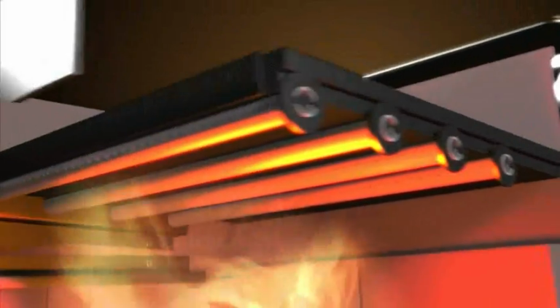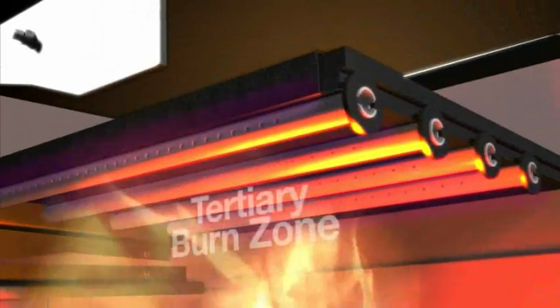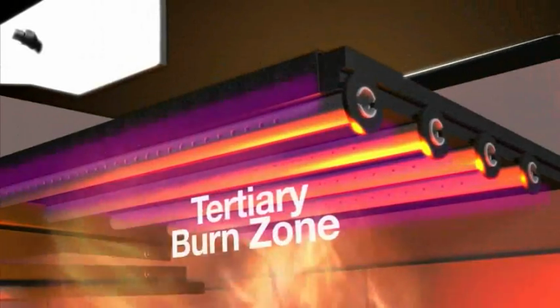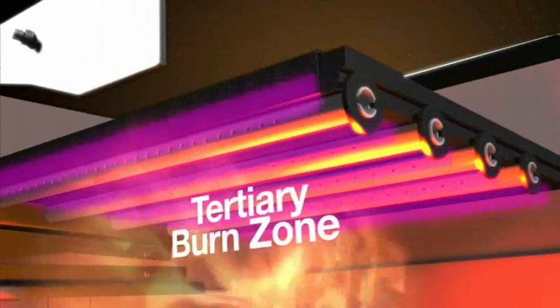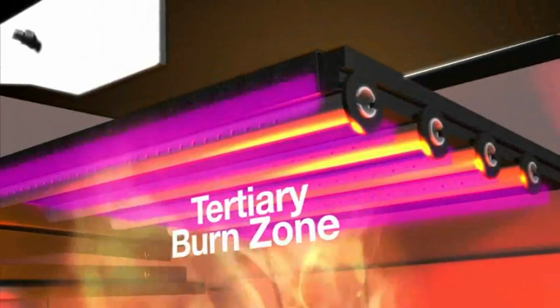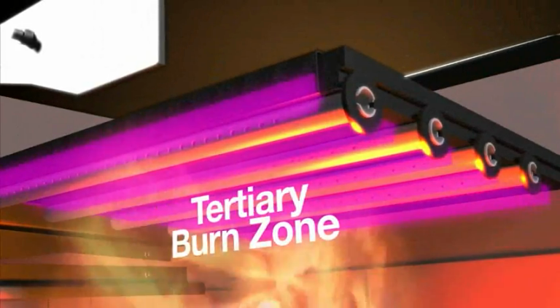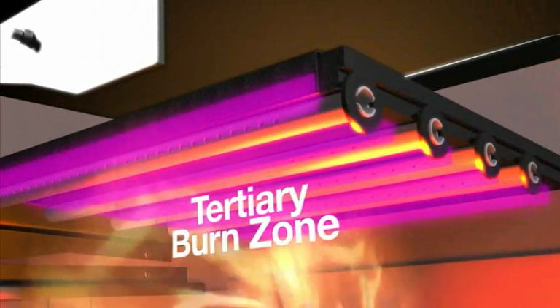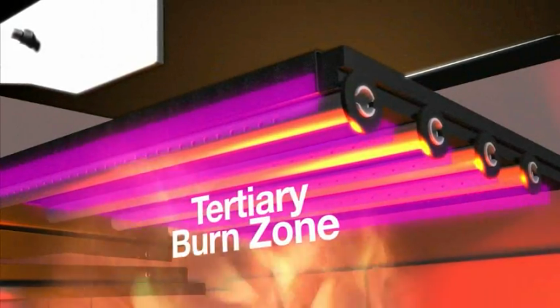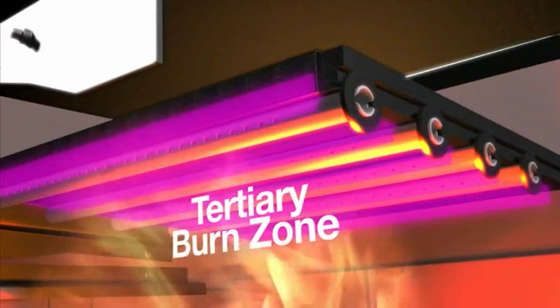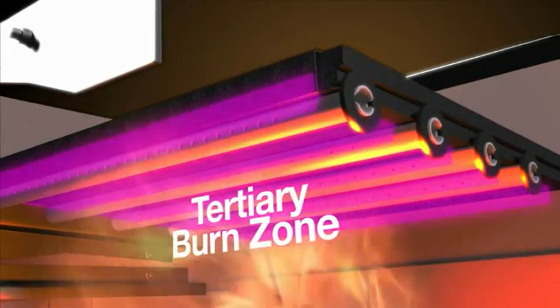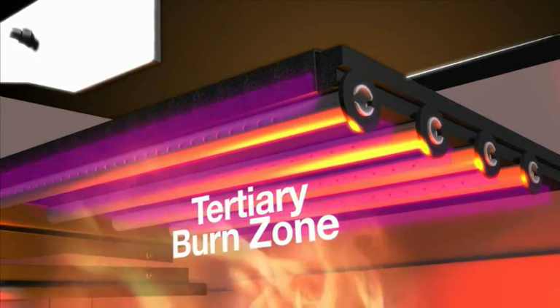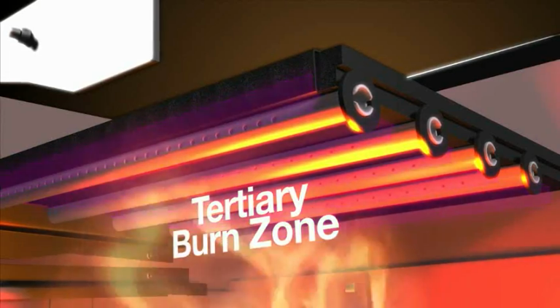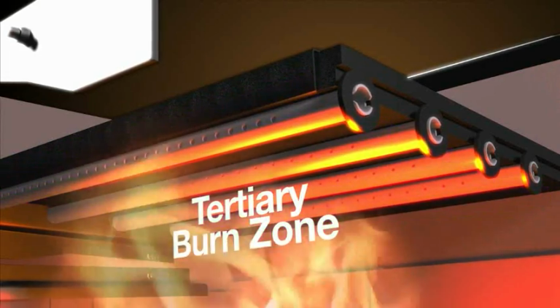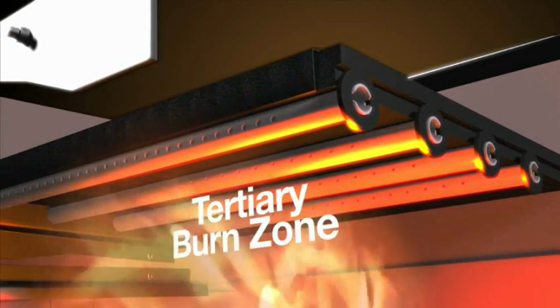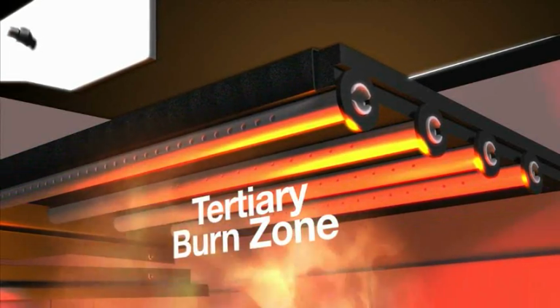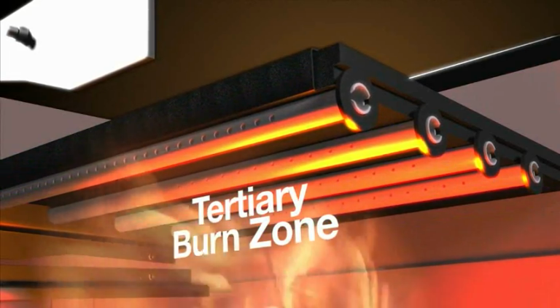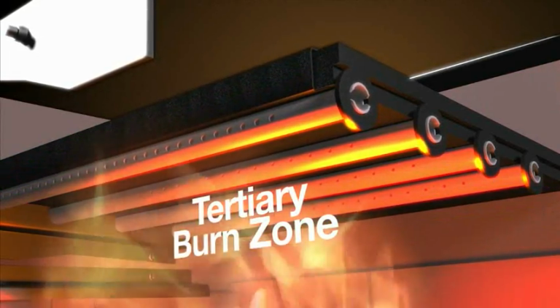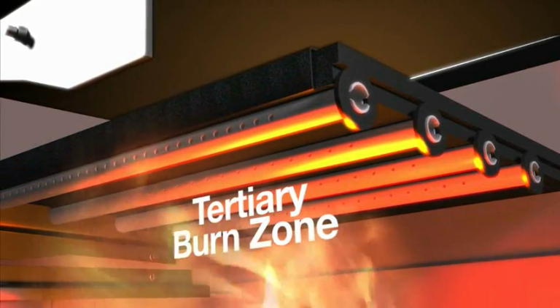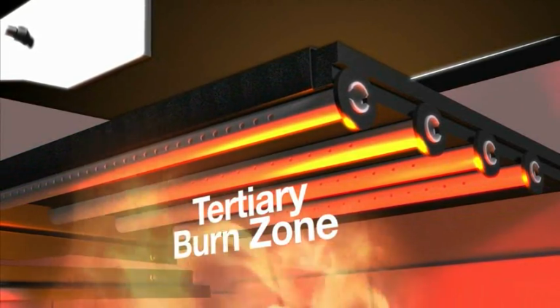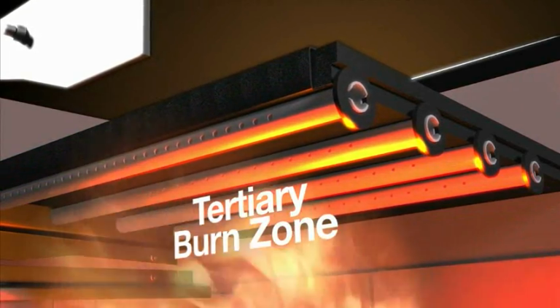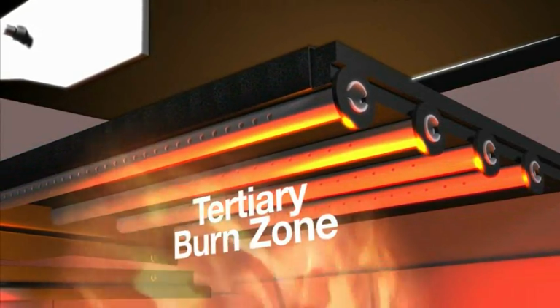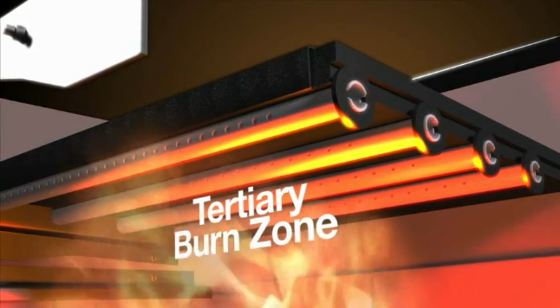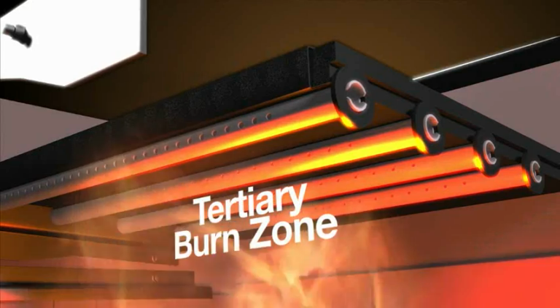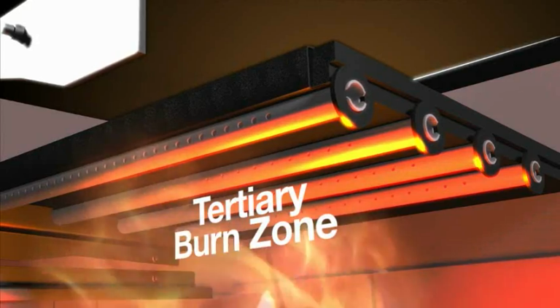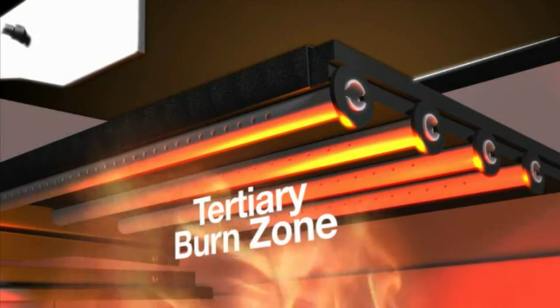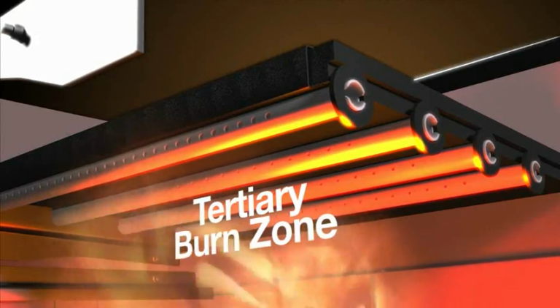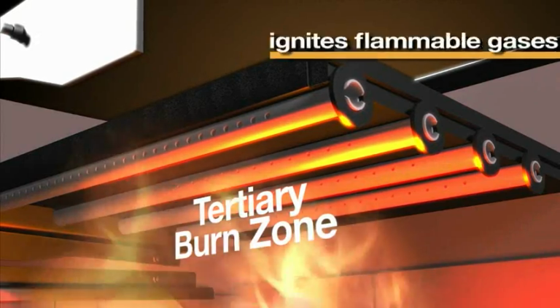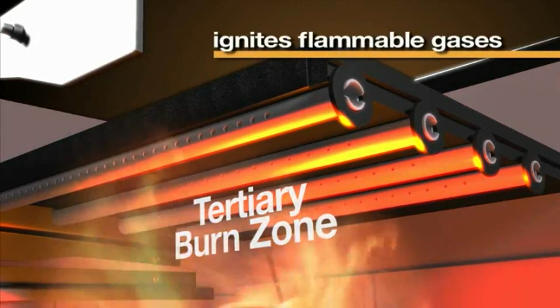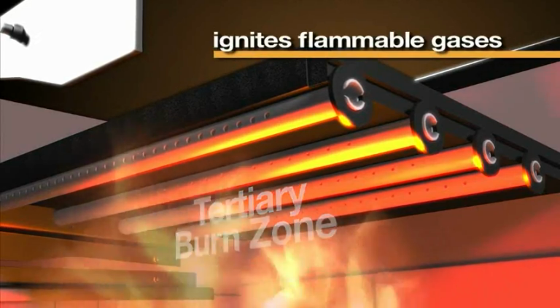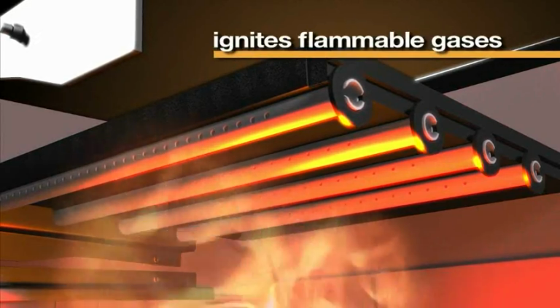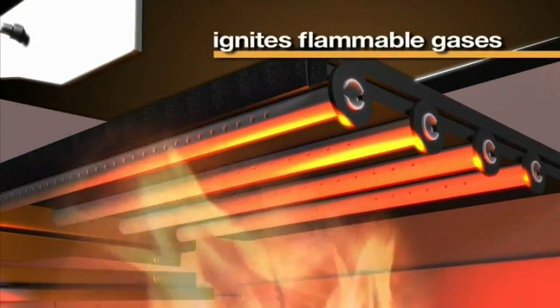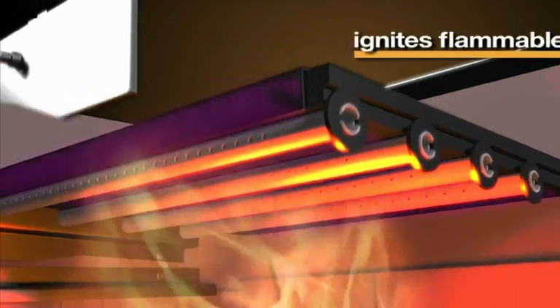A tertiary burn occurs under the baffles and is visible during most stages of combustion. This creates a ceiling of fire where superheated air ignites flammable gases rising from the wood.